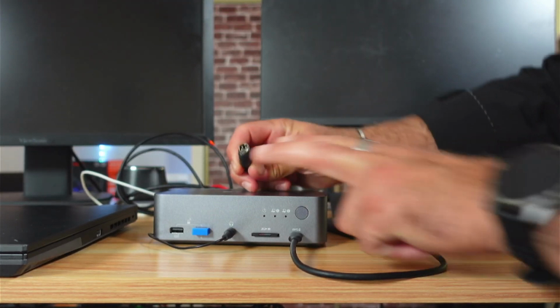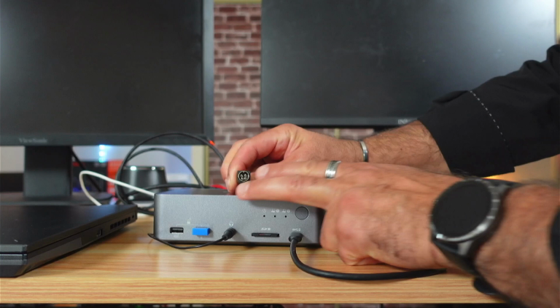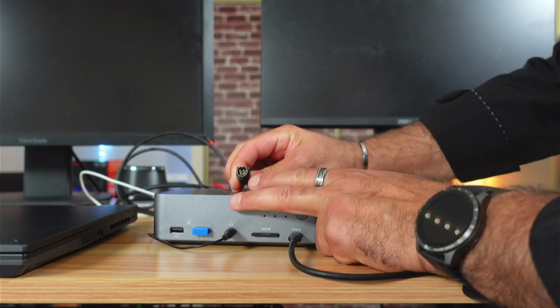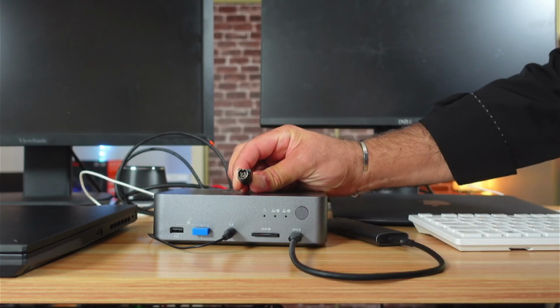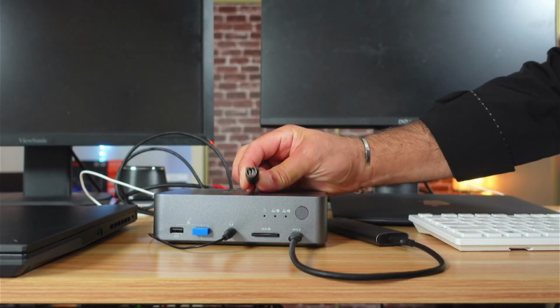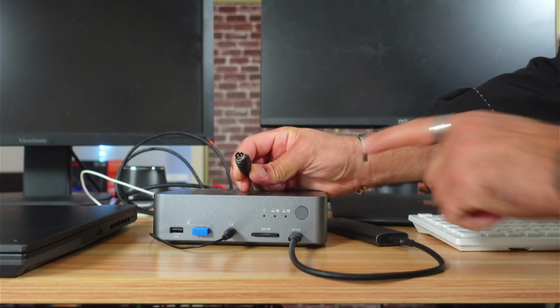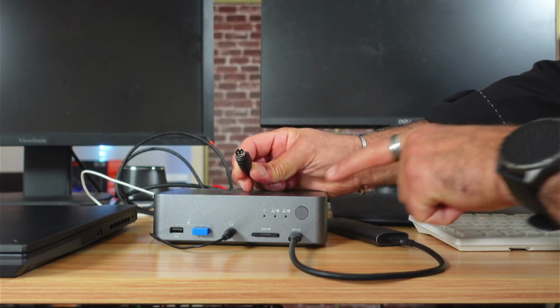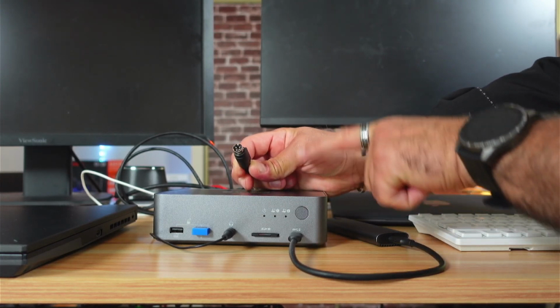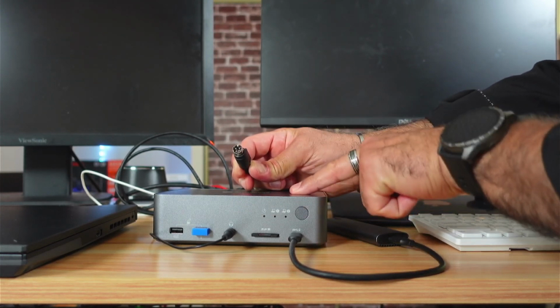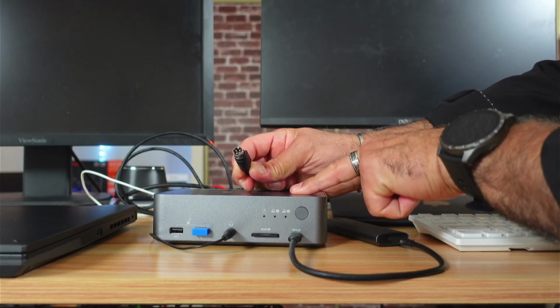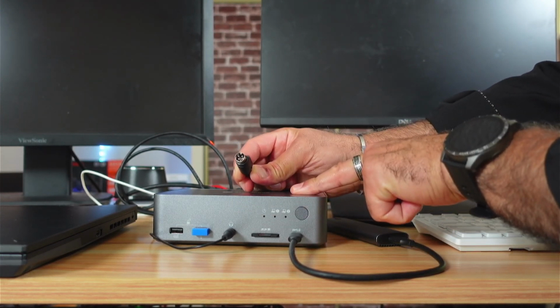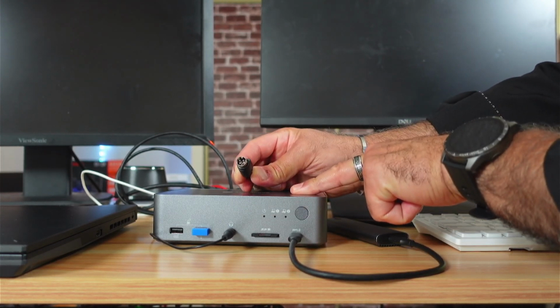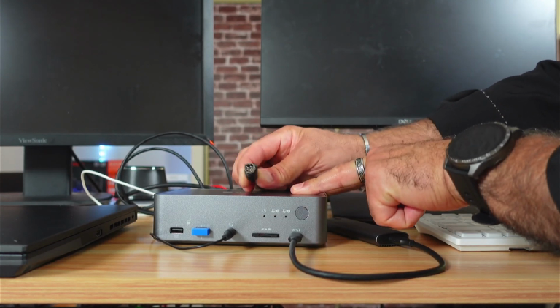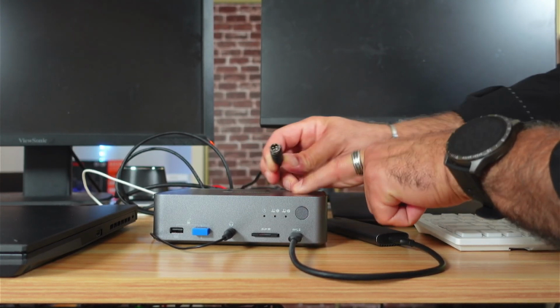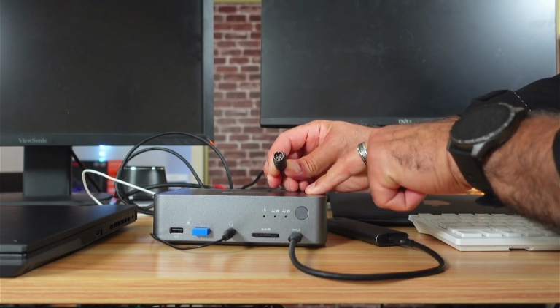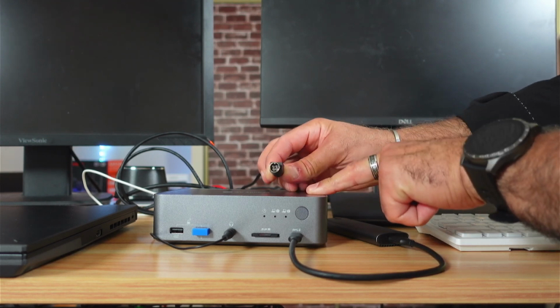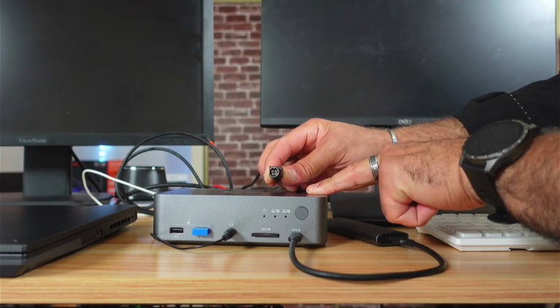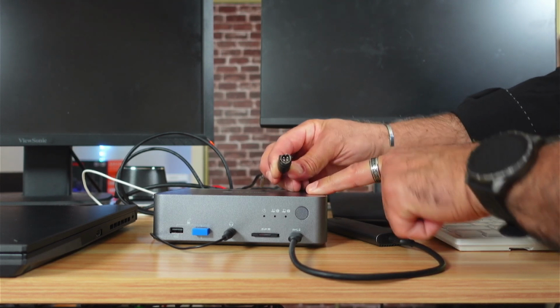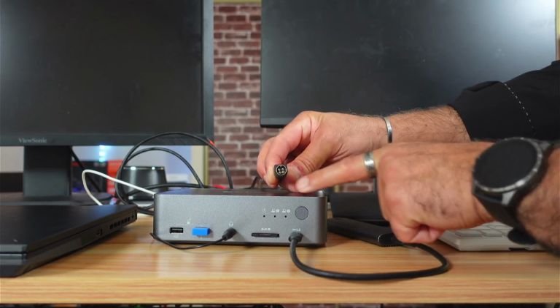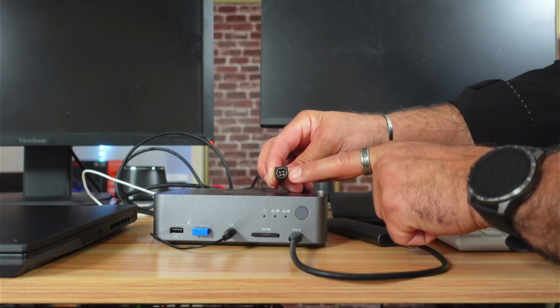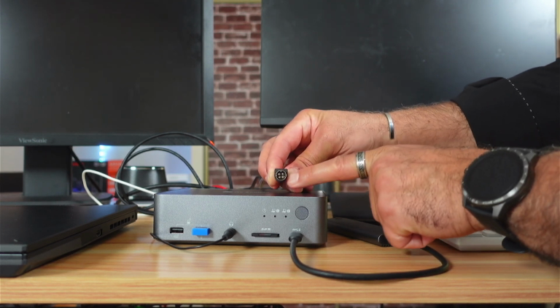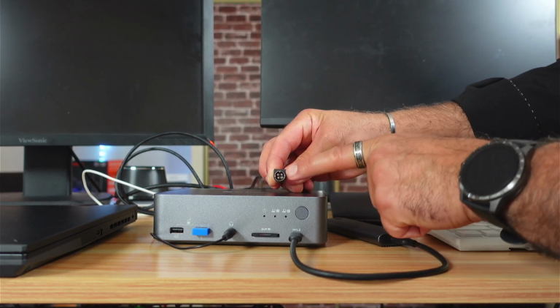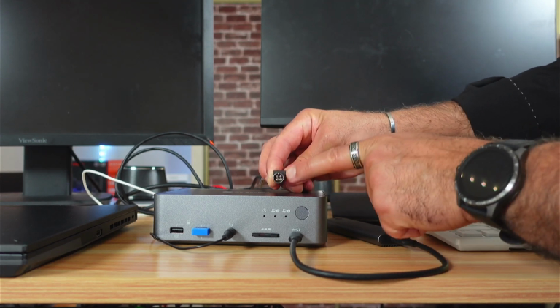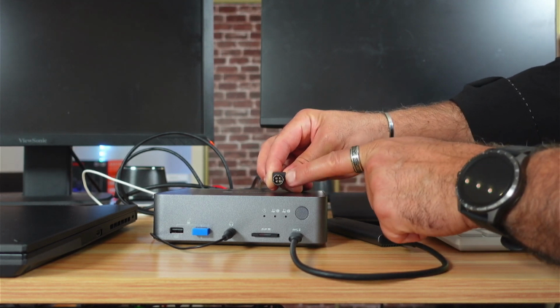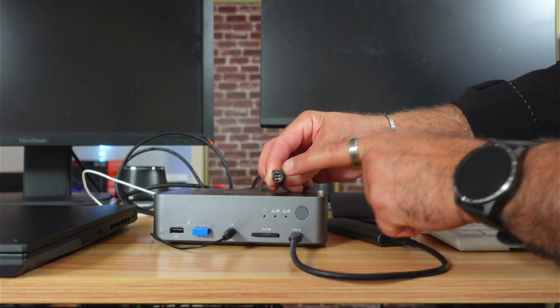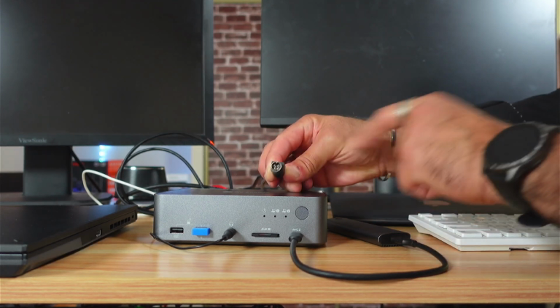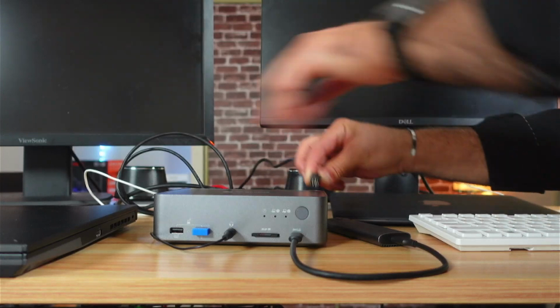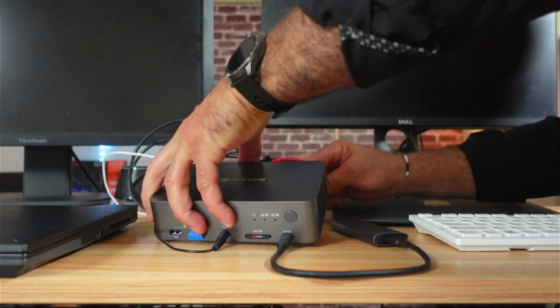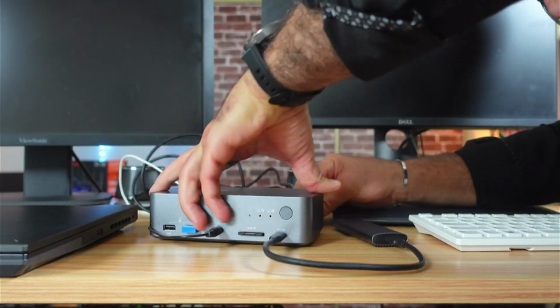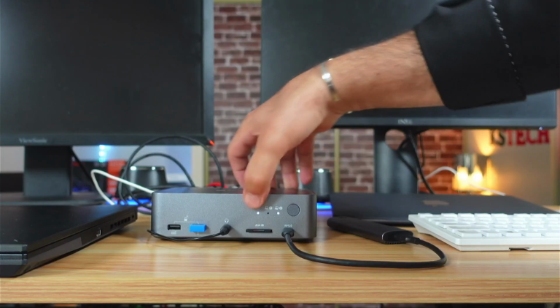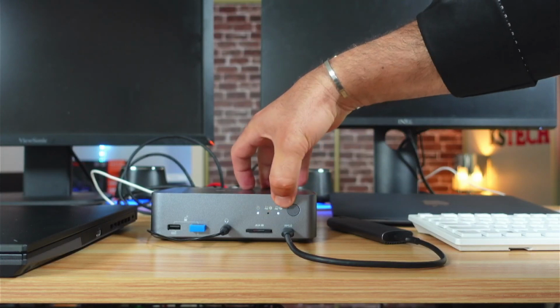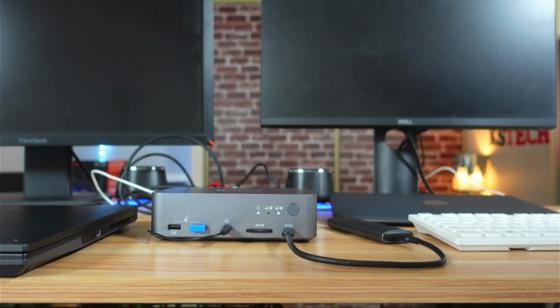Now I'm going to connect the power. Two things about the power that I don't like: first, this docking station slash KVM doesn't have a power on/off button, and second, the power plug here is a proprietary plug. And here it is turned on.